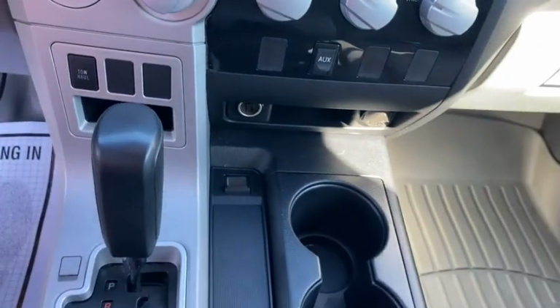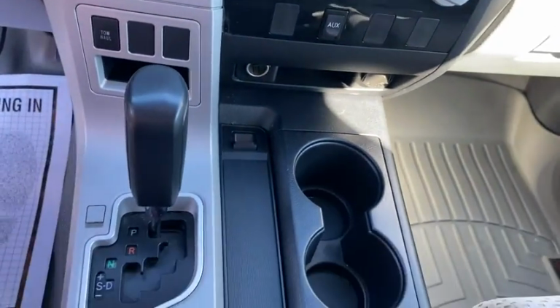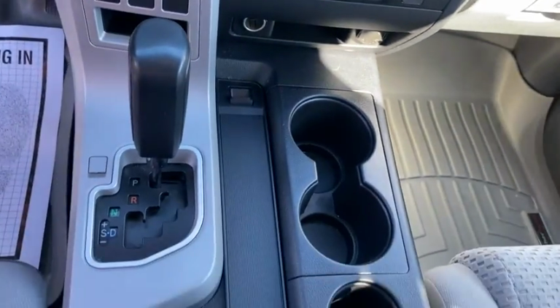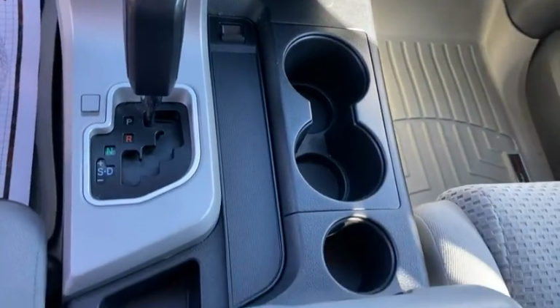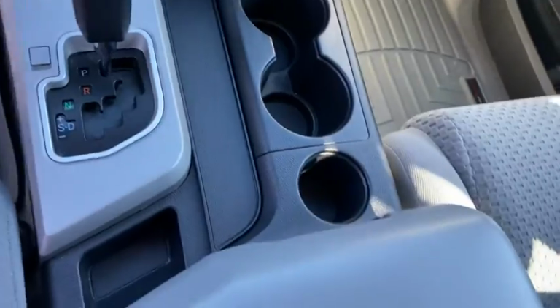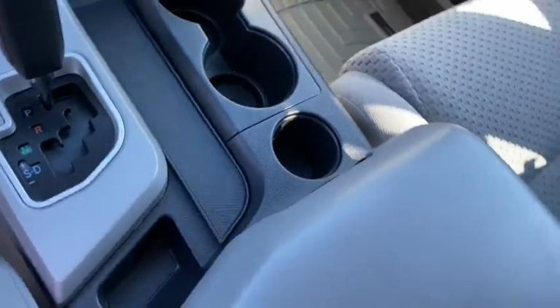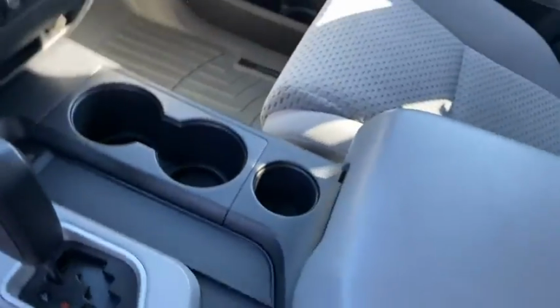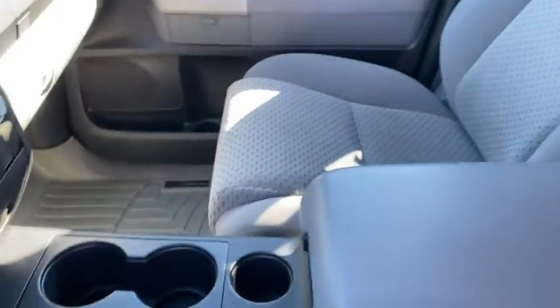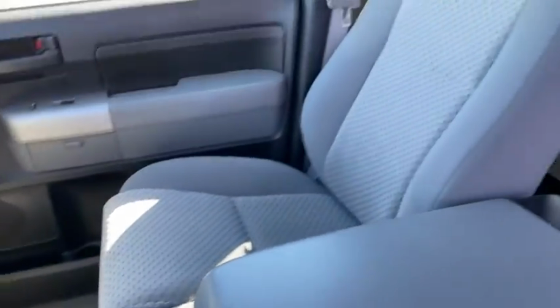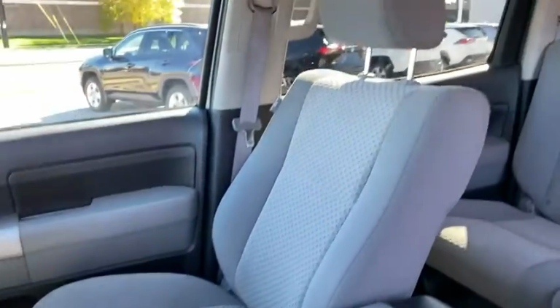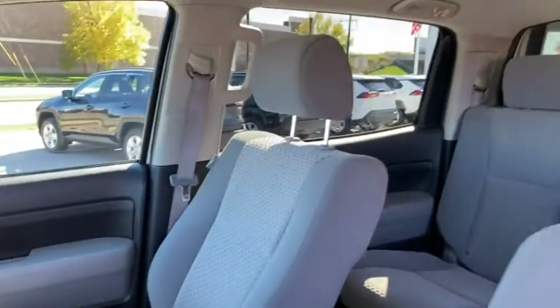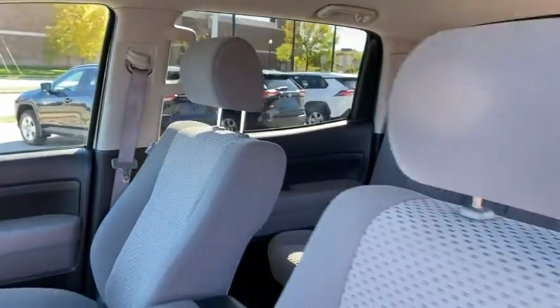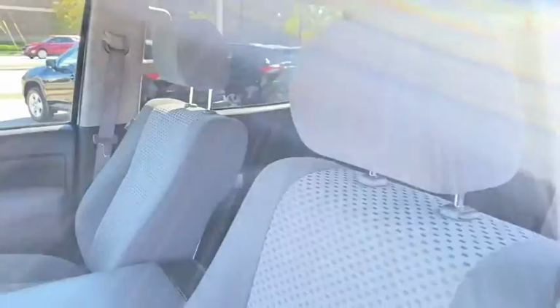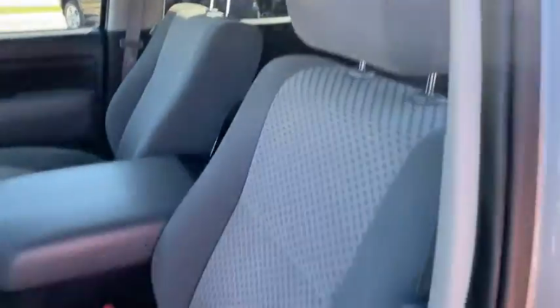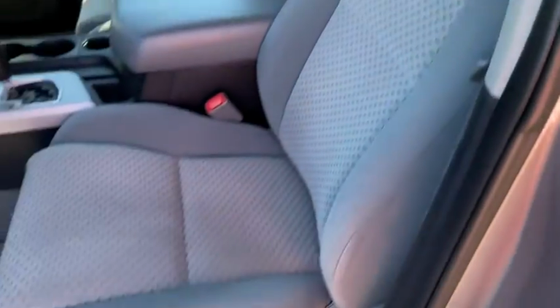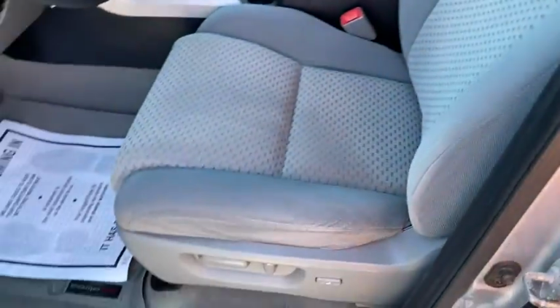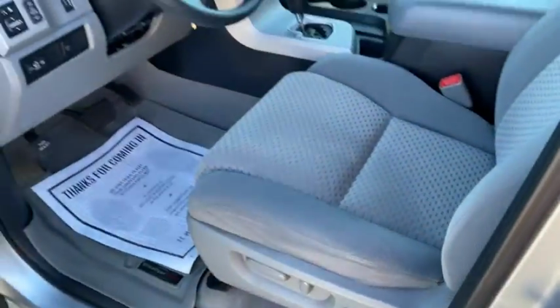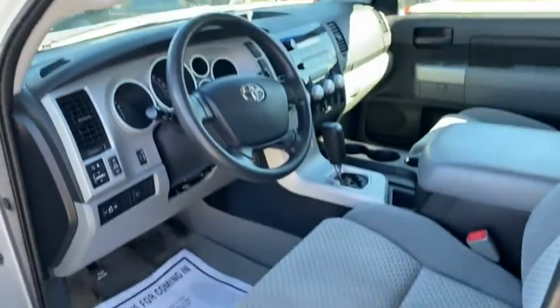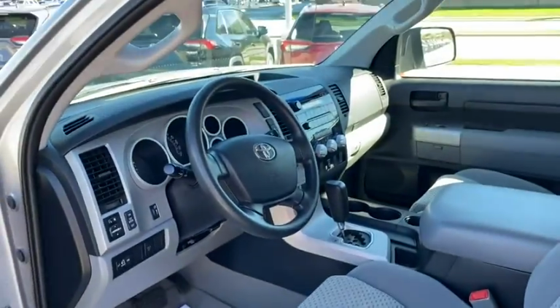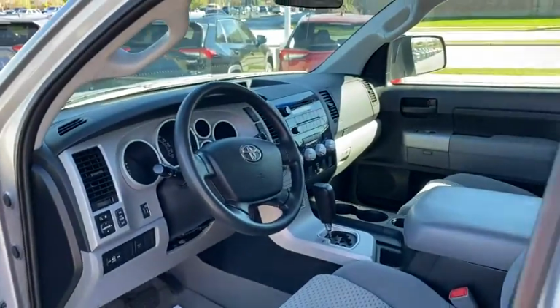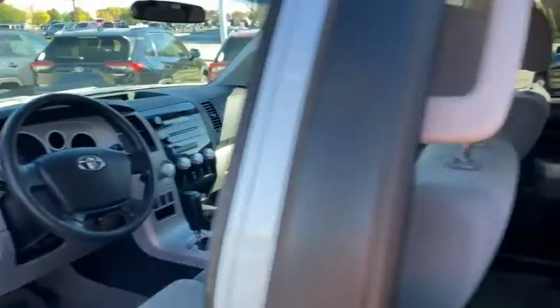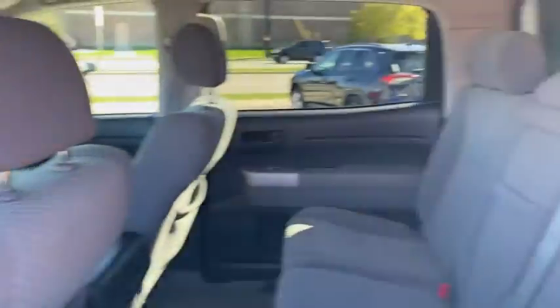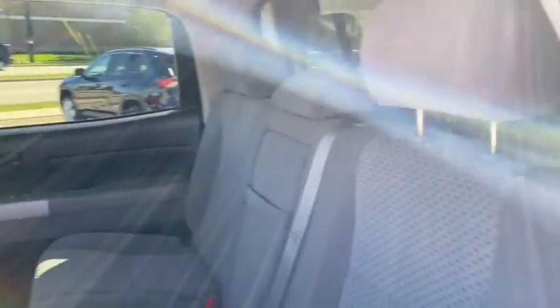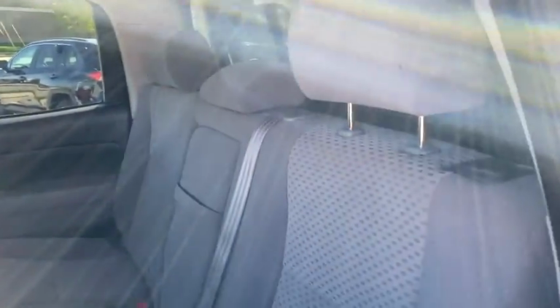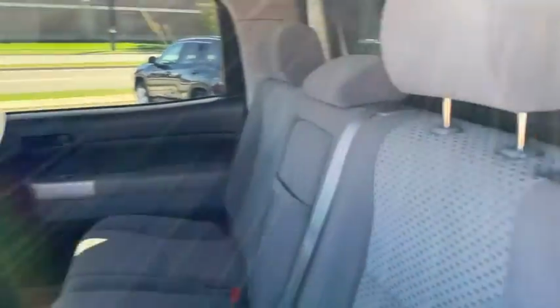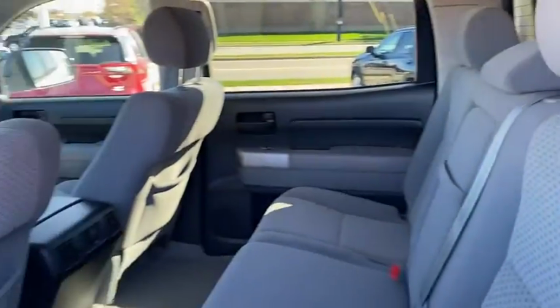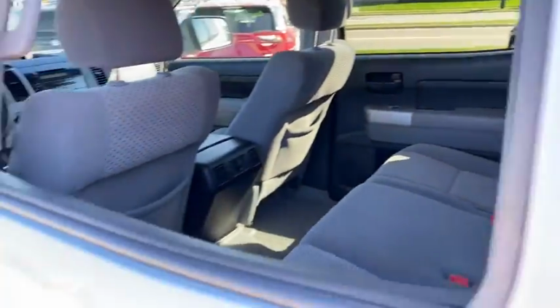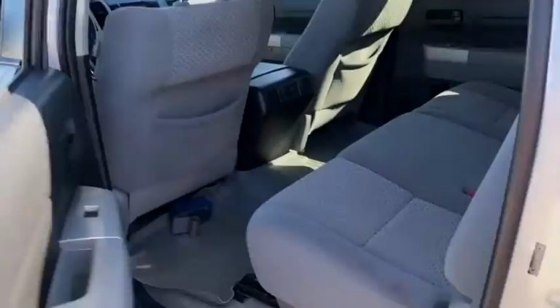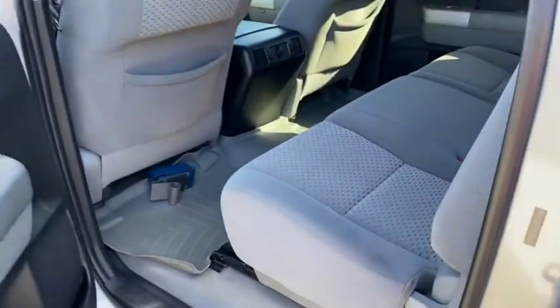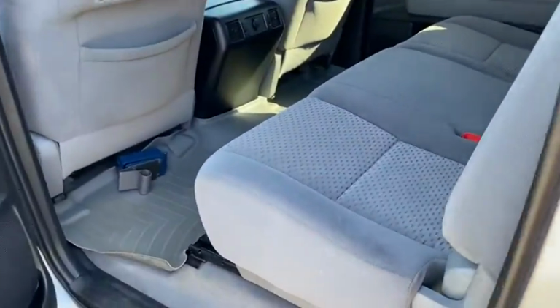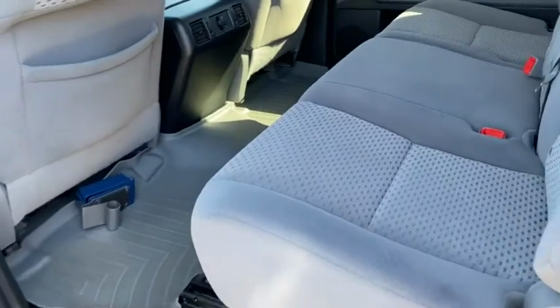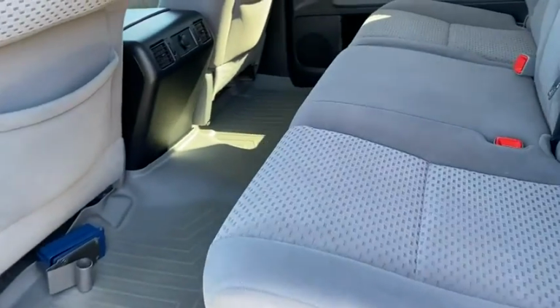Adjustable steering wheel, four-wheel disc brakes, four-wheel drive, cruise control, AM-FM stereo radio, rear defrost, bucket seats, power door locks, power windows, CD player, and MP3 player.